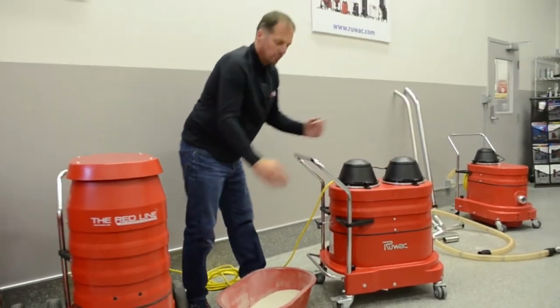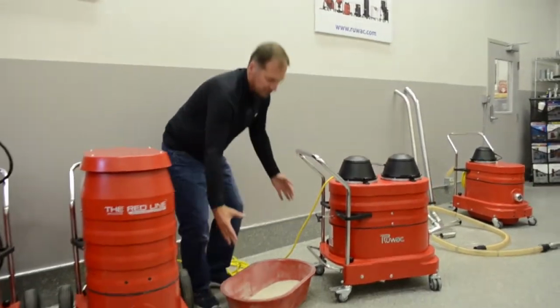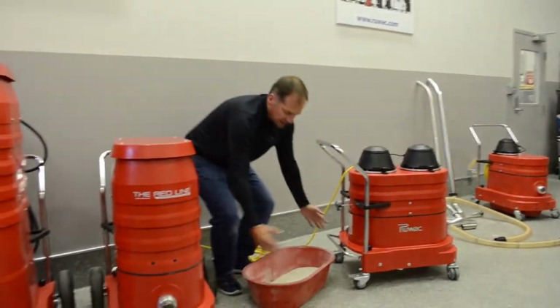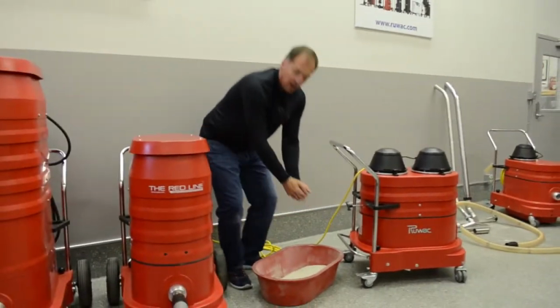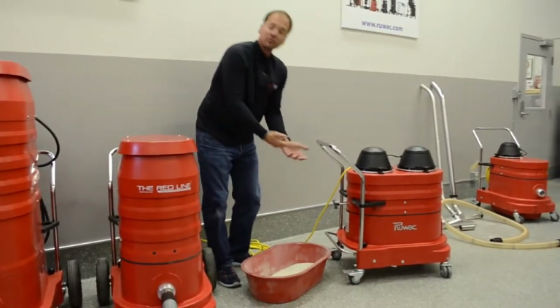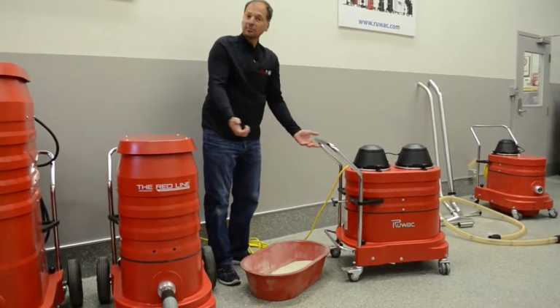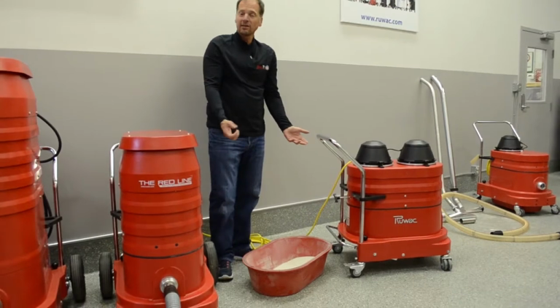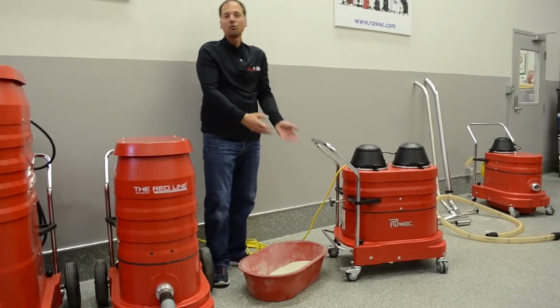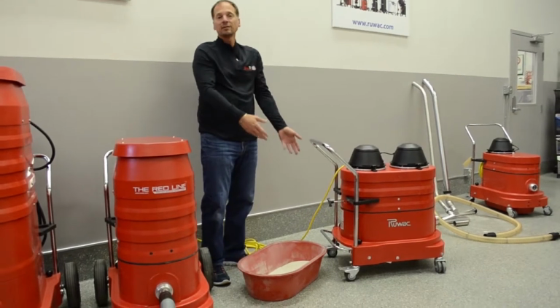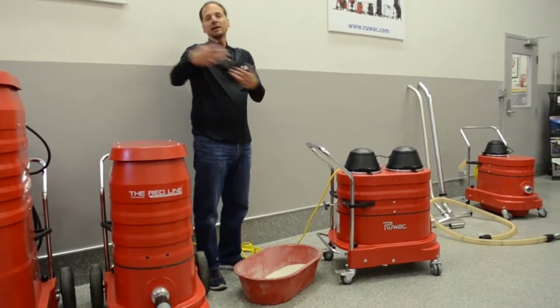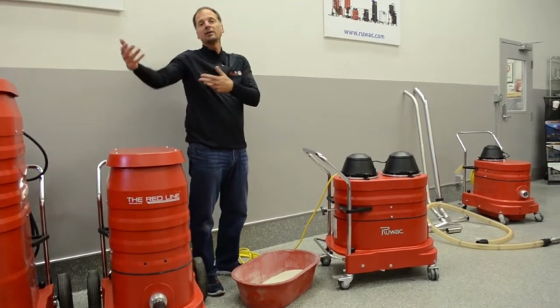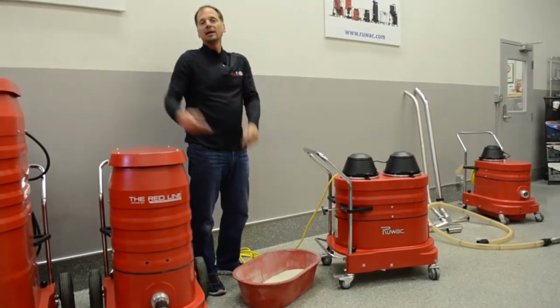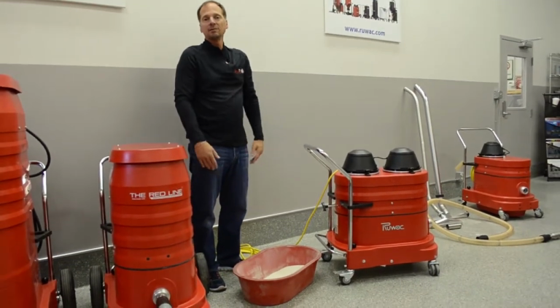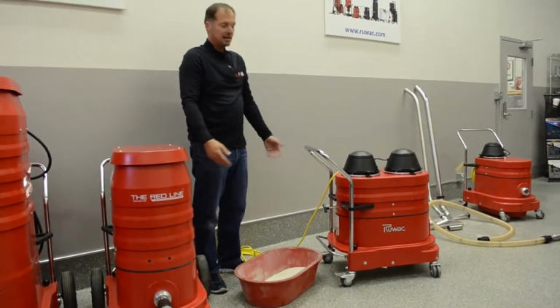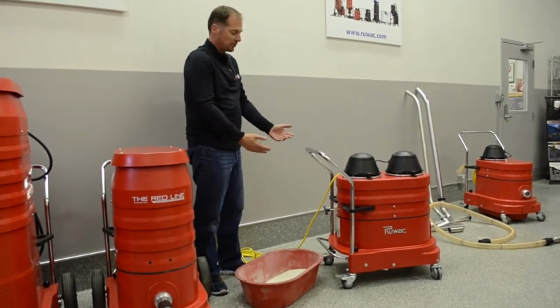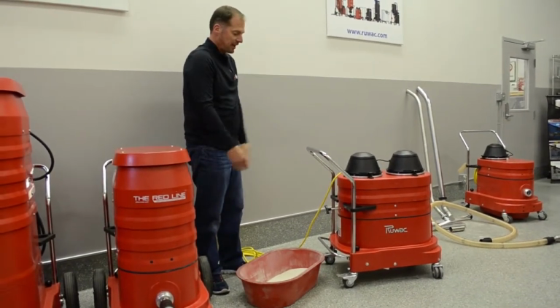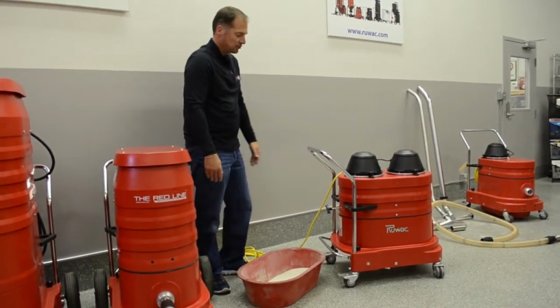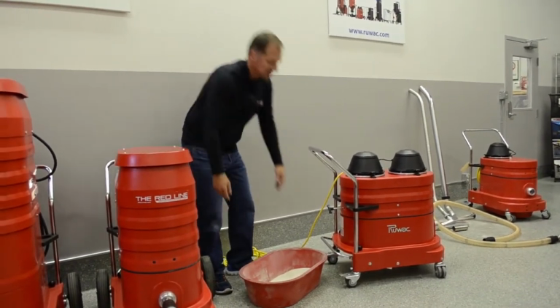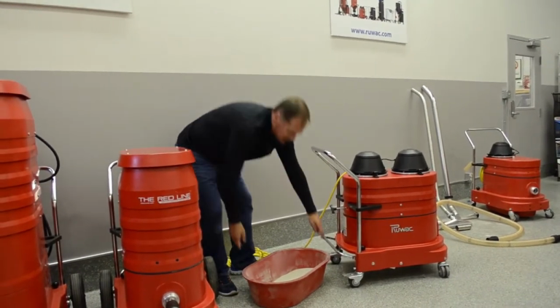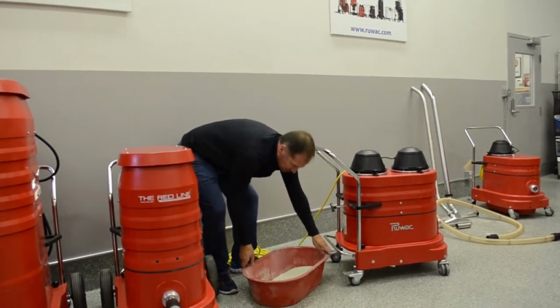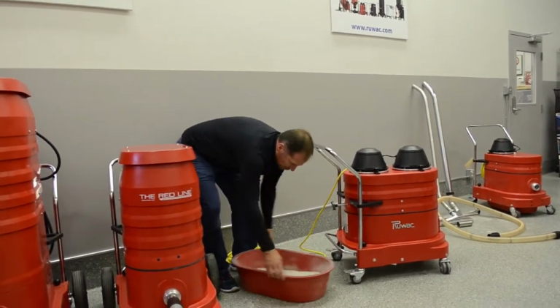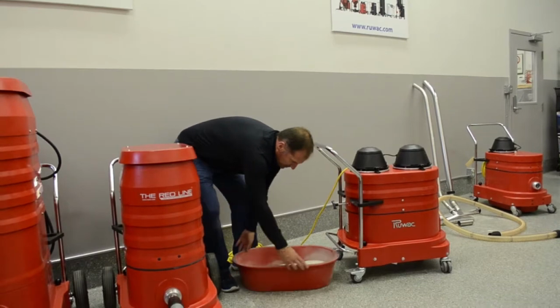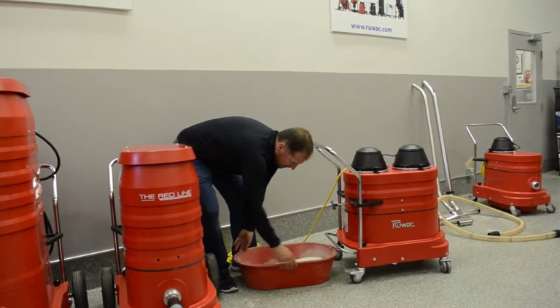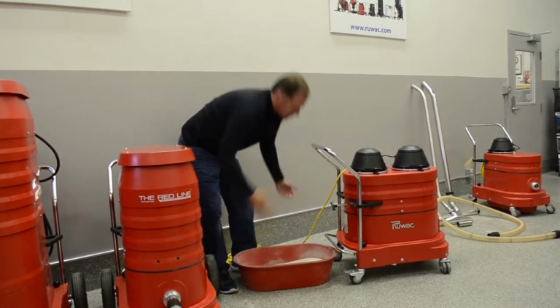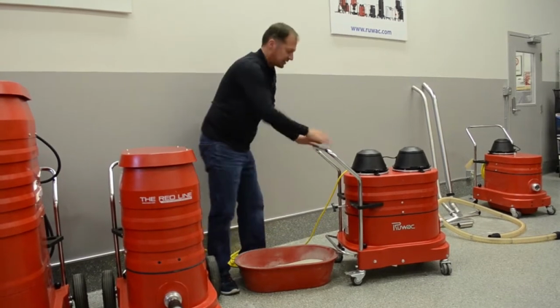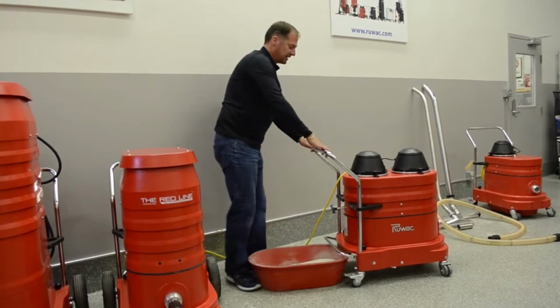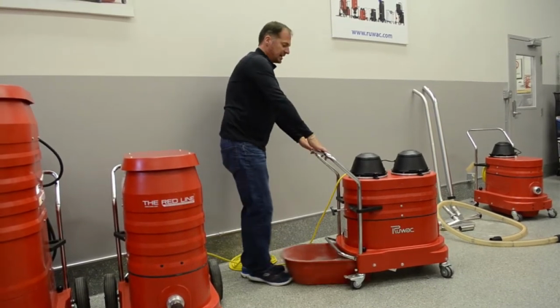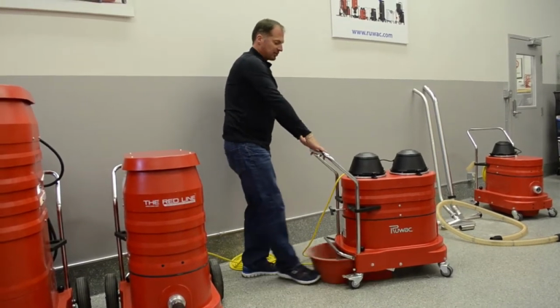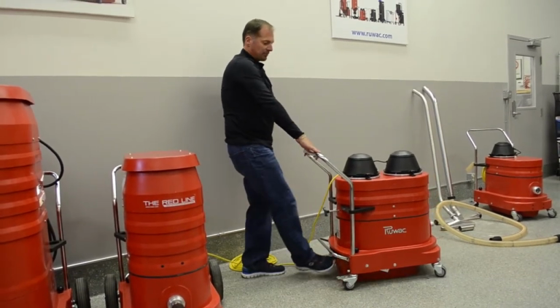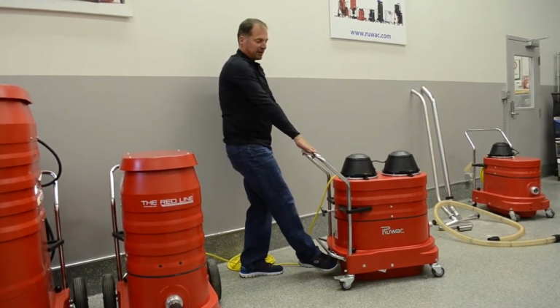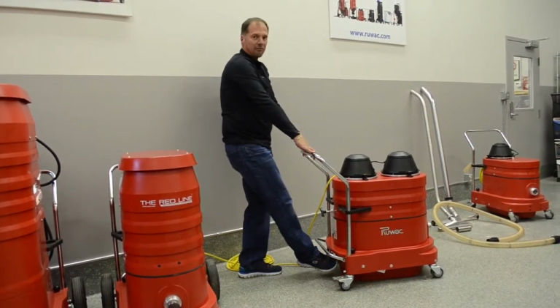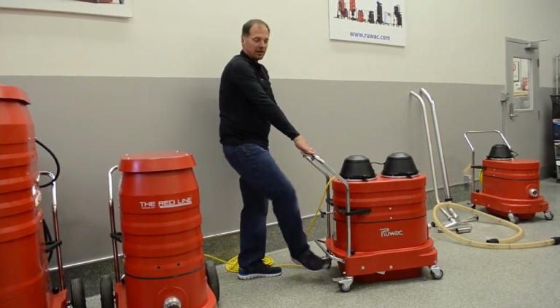We would either take the bag off if you're using a bag liner, or take the pan away and empty it, then bring it back. You can put the dust pan in either way — it doesn't matter which way you put it in, it's going to go in perfectly every time.